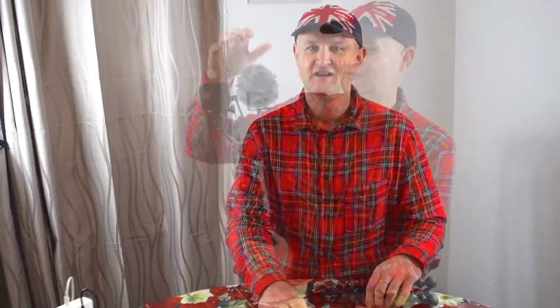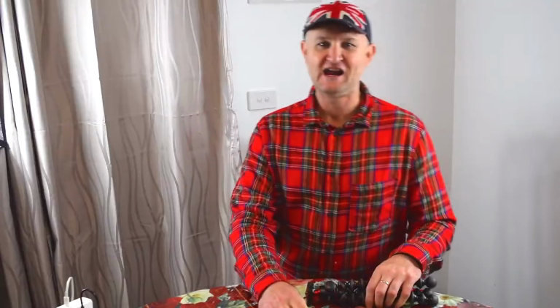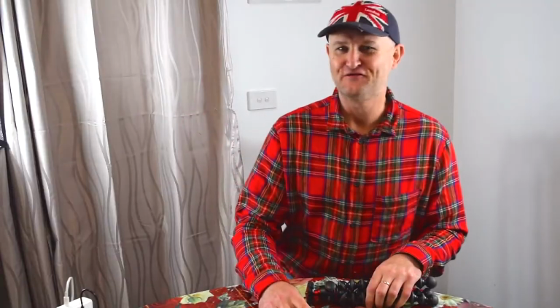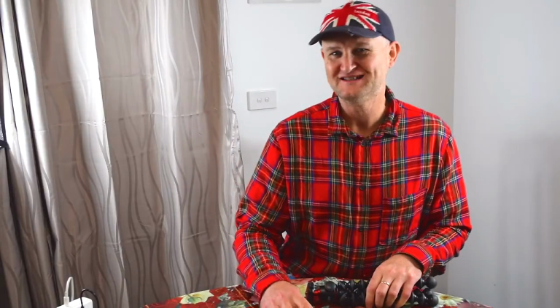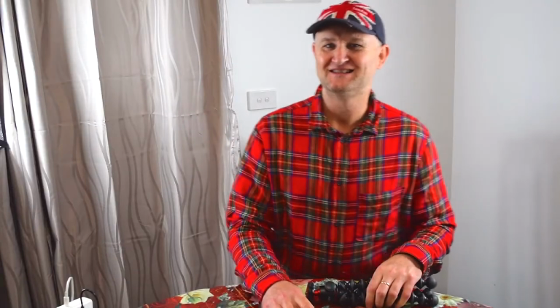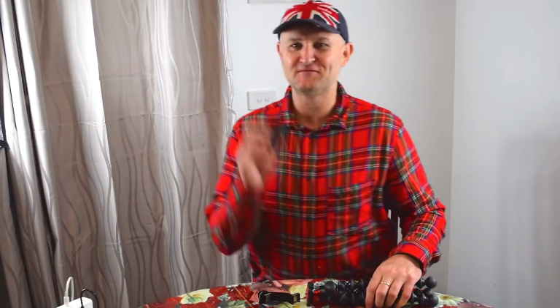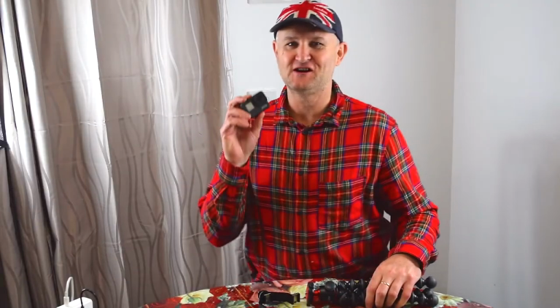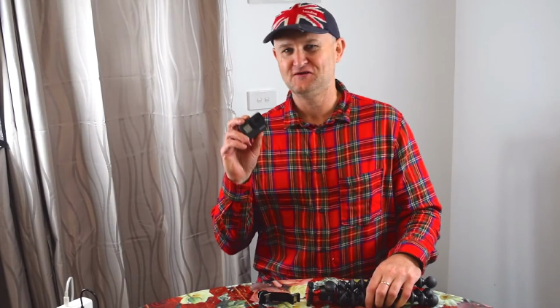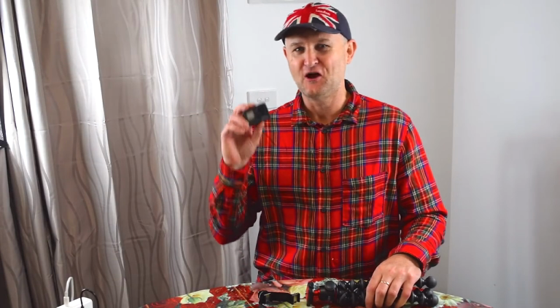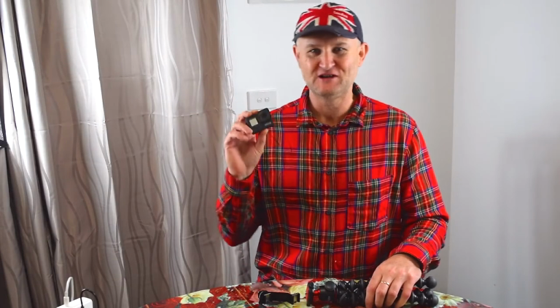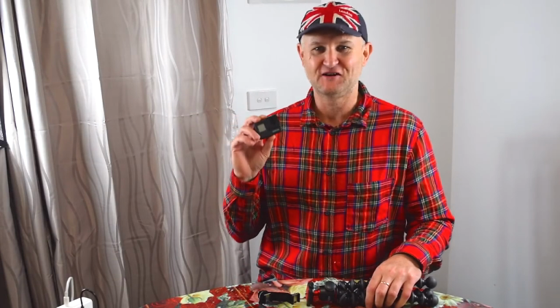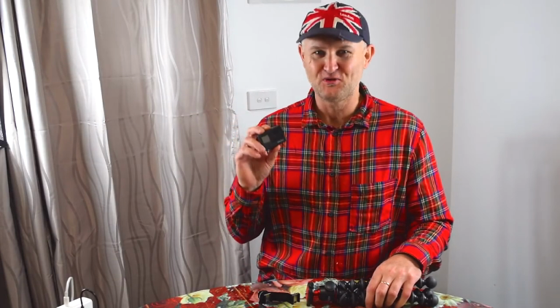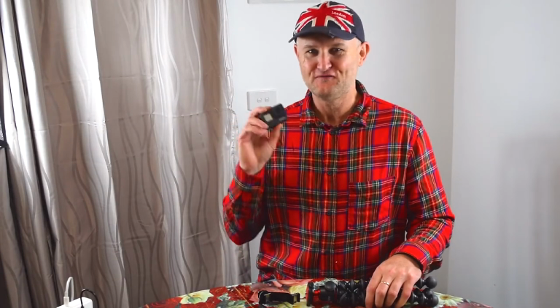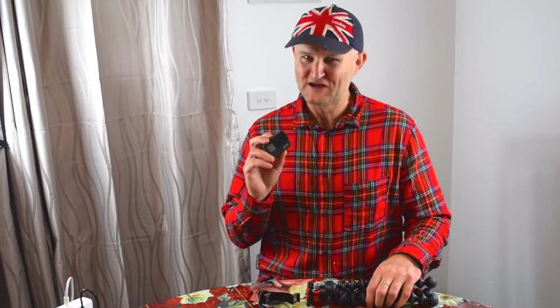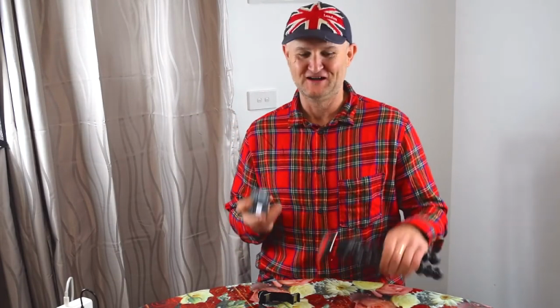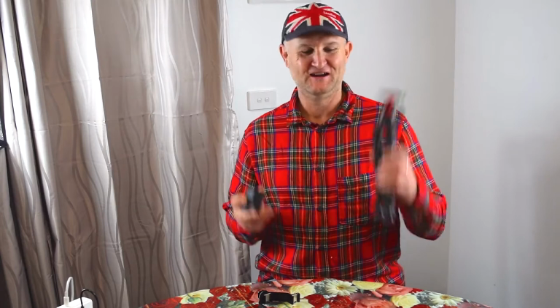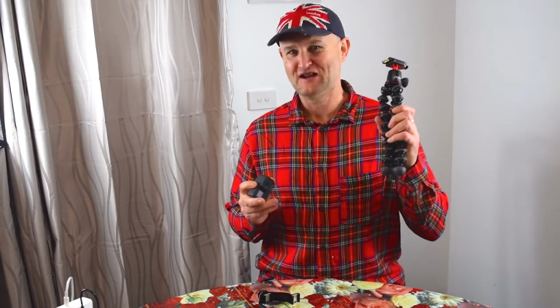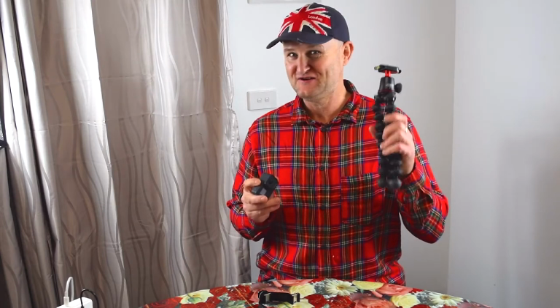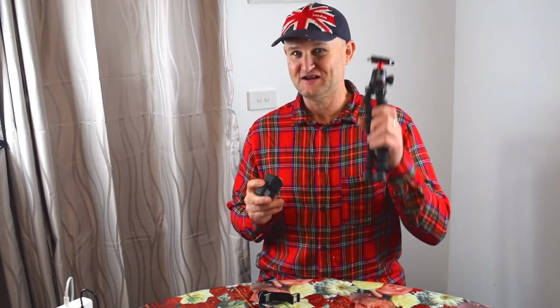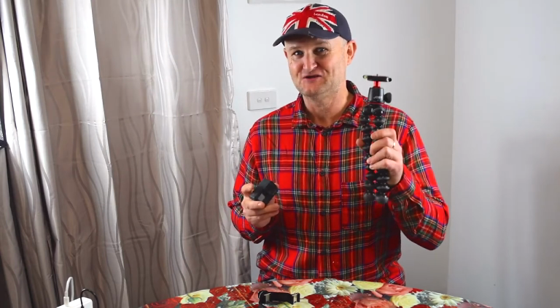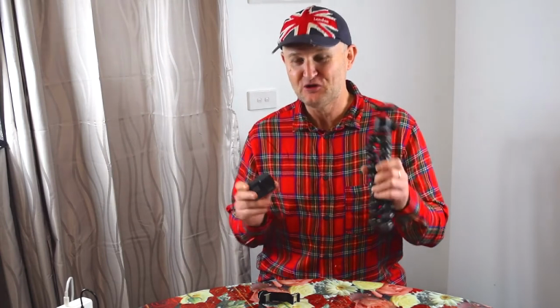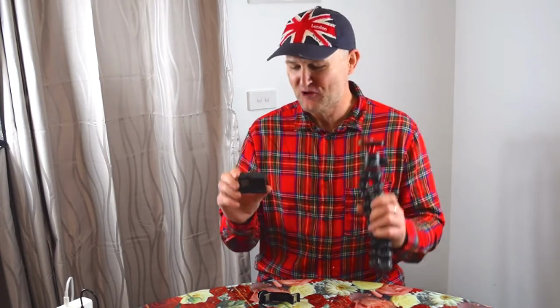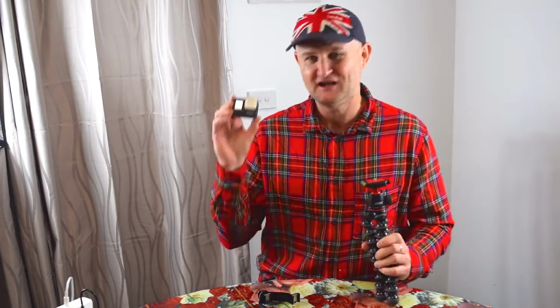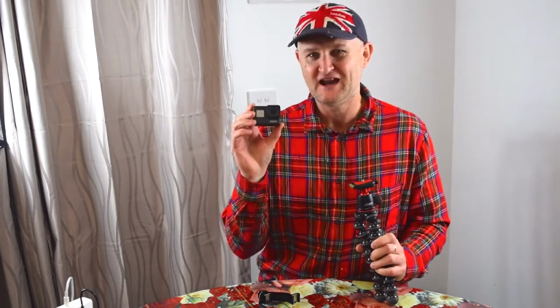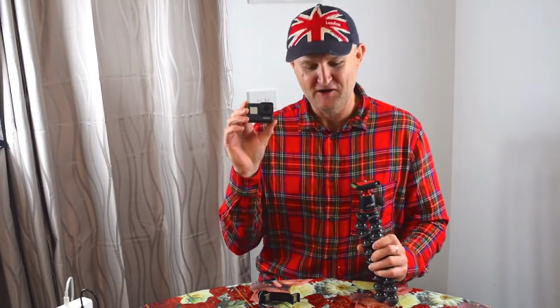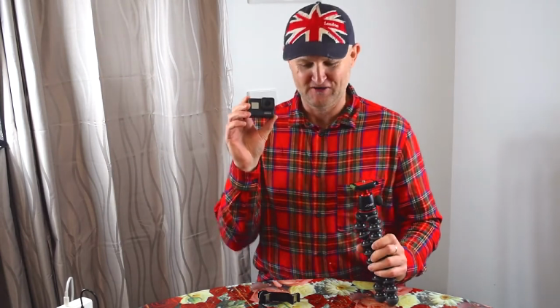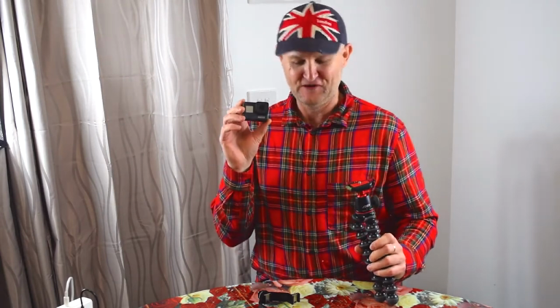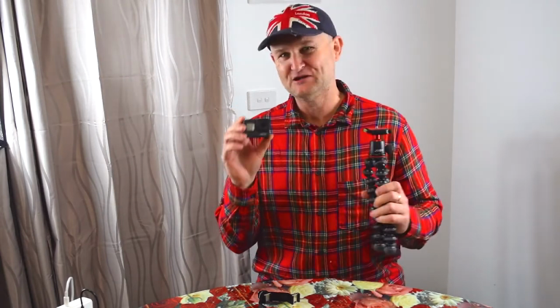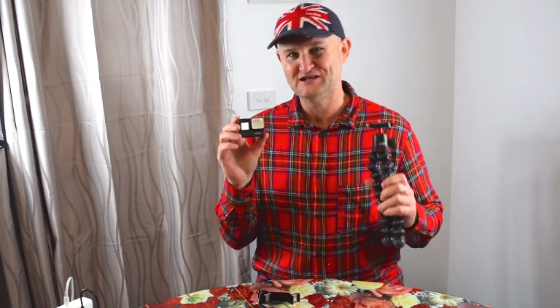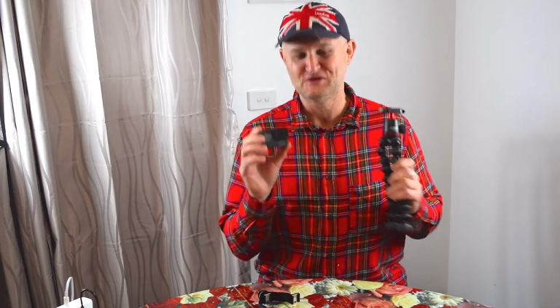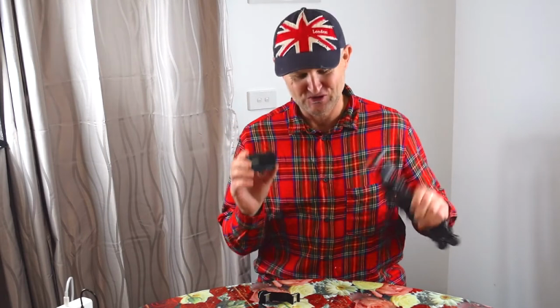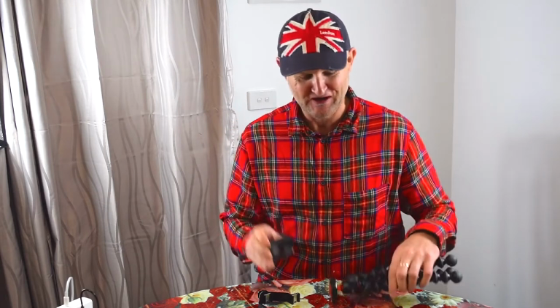Hey there friends, today I'm going to show you the ultimate GoPro vlogging rig, using a Joby GorillaPod, a GoPro, and a few other bits and pieces which I'll show you now.